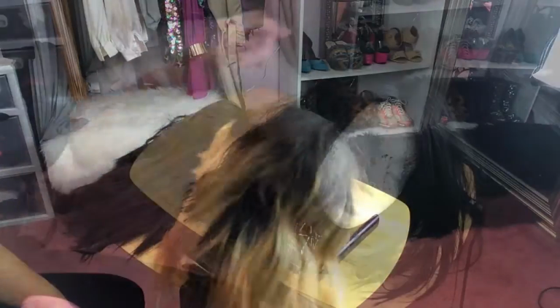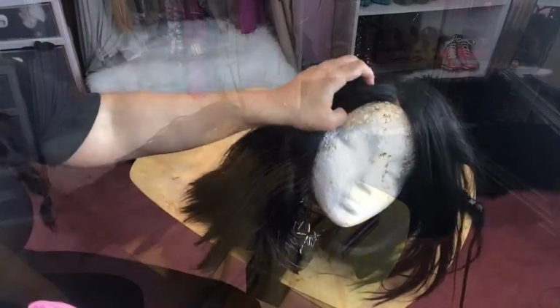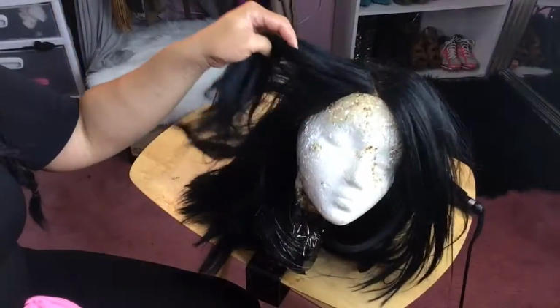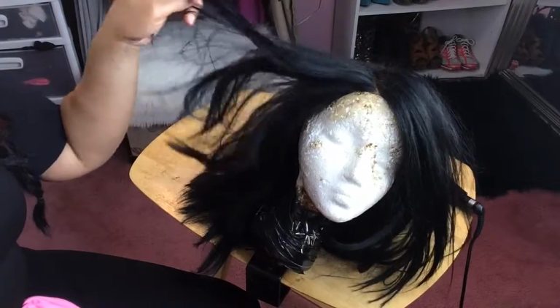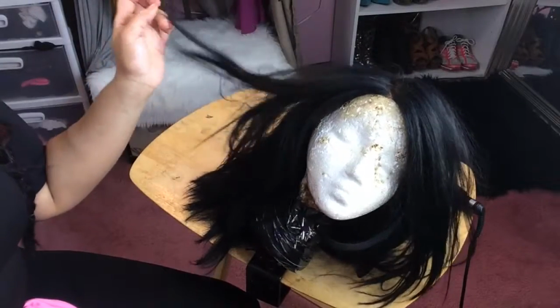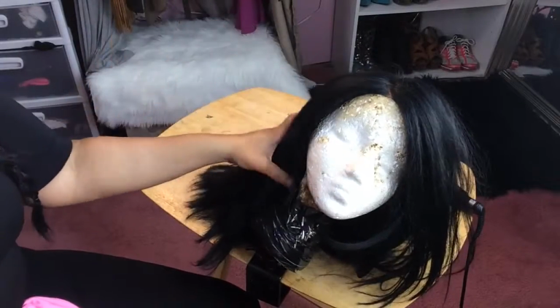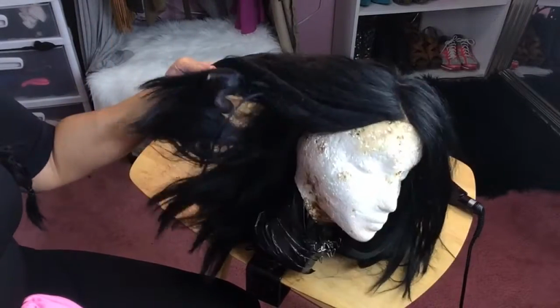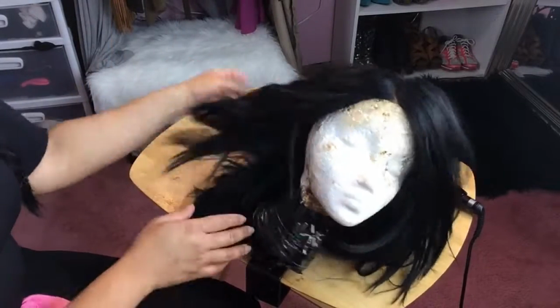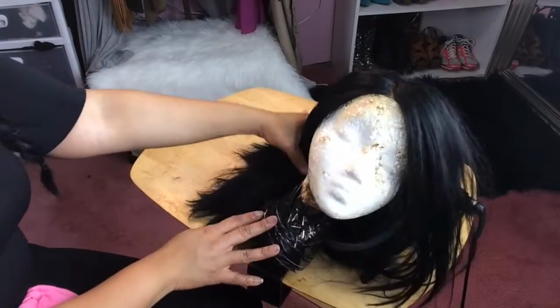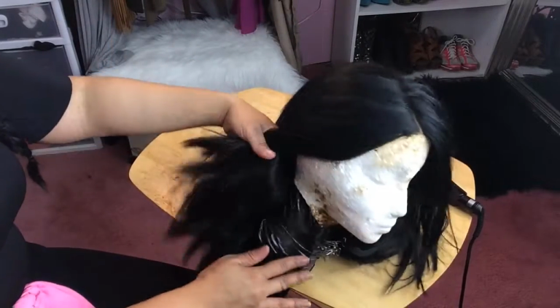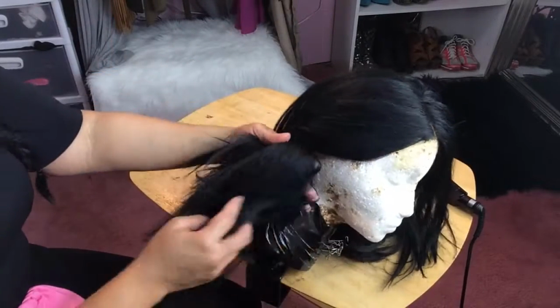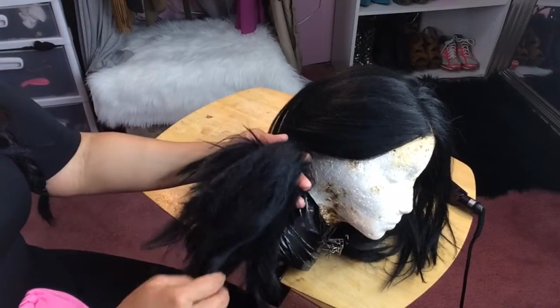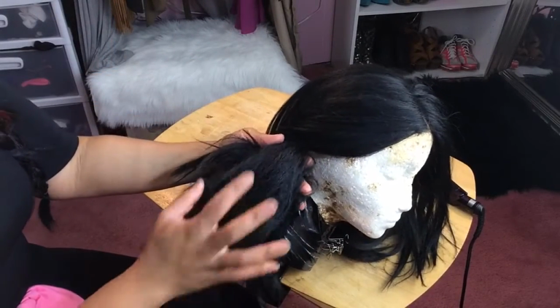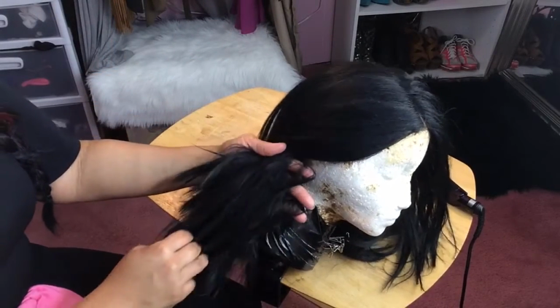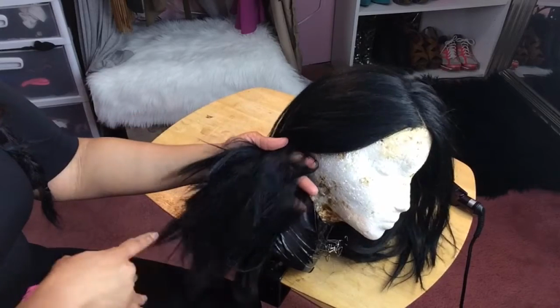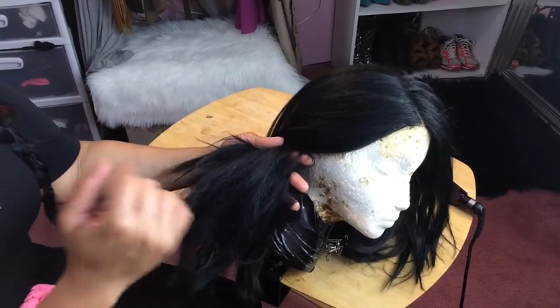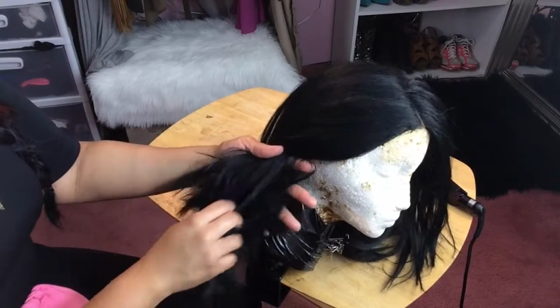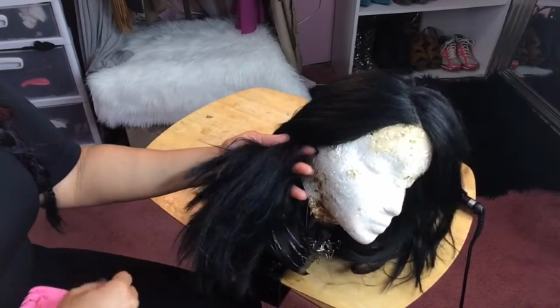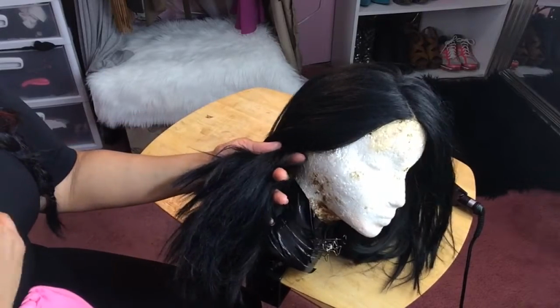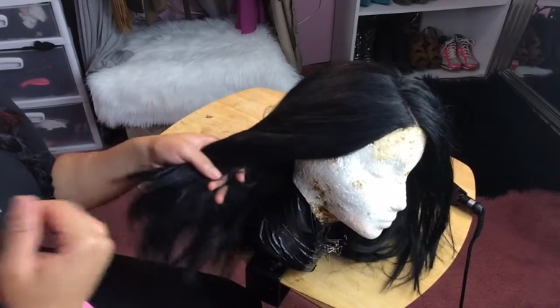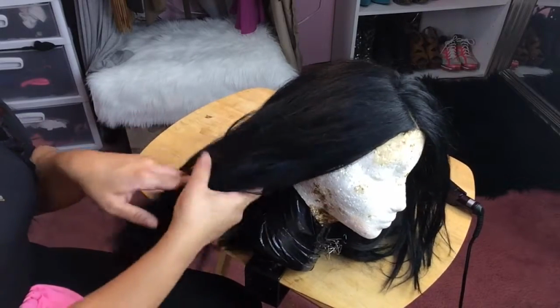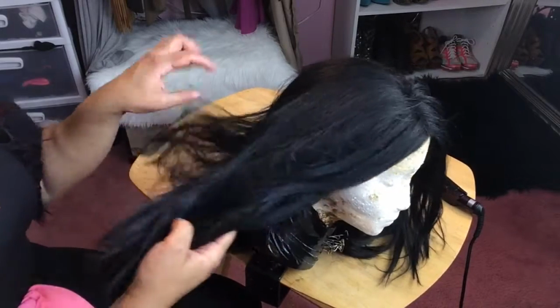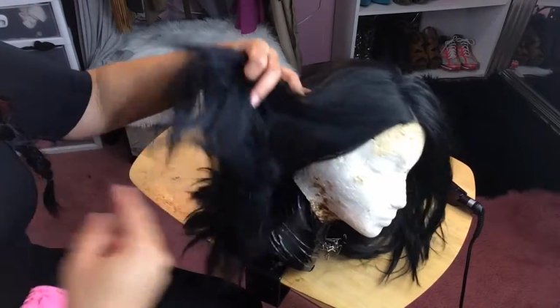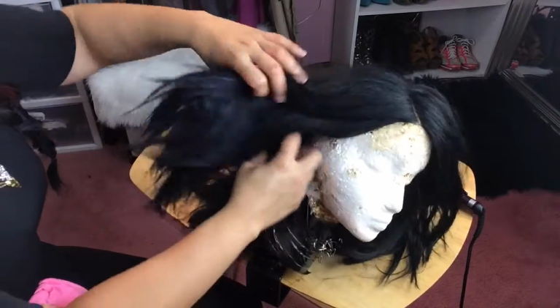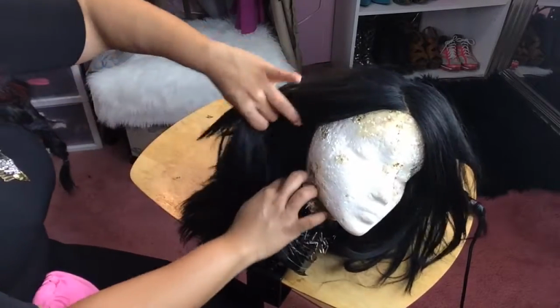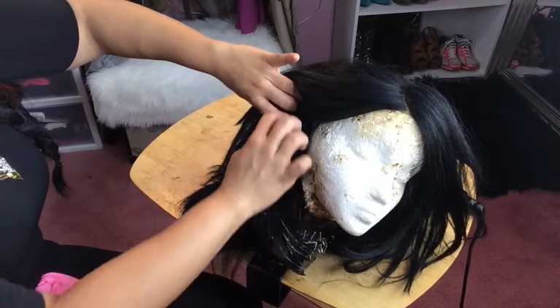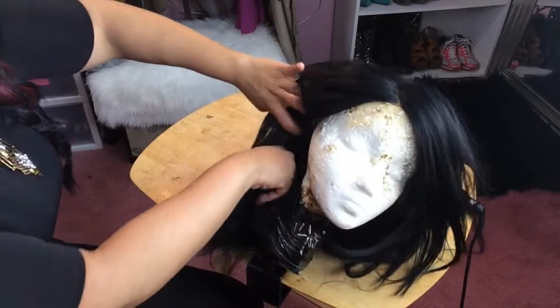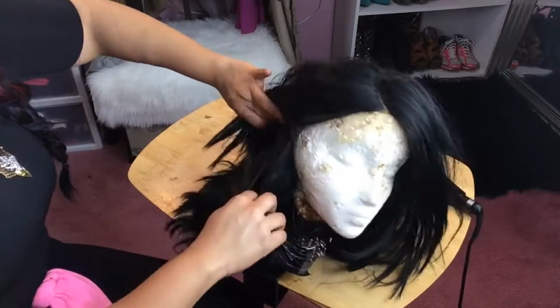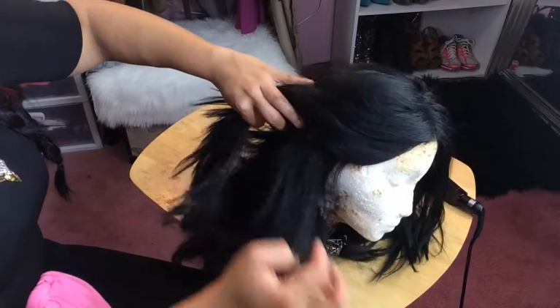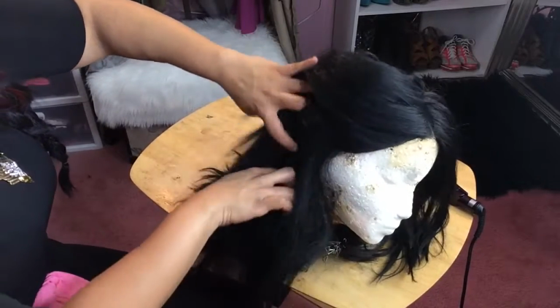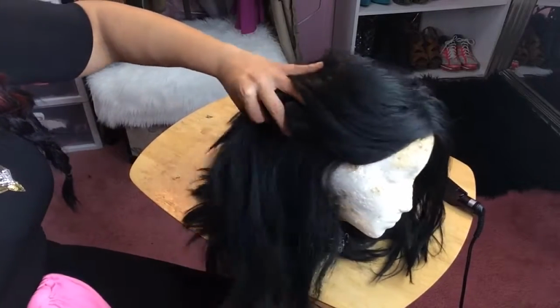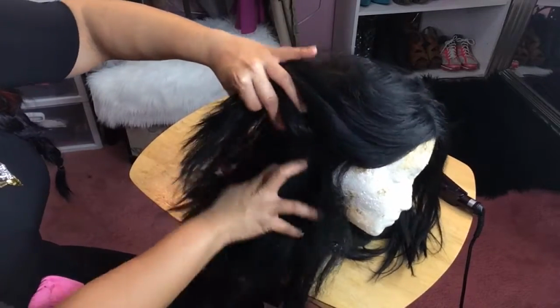This is my Outre Kinky Straight wig — it's synthetic. You know how synthetic wigs get that nappy bottom area where it kind of rubs in the back. So I'm just going to use the detangler spray on the back and I'm going to start with the back.